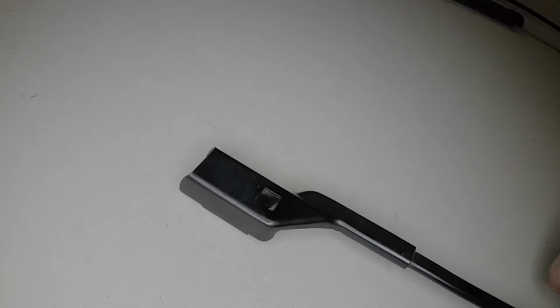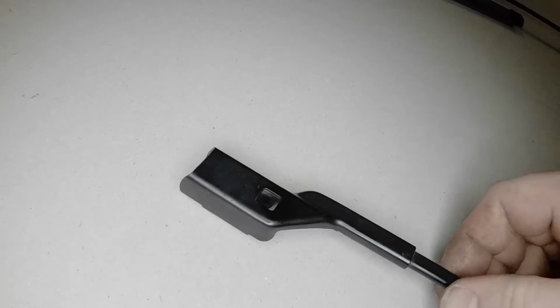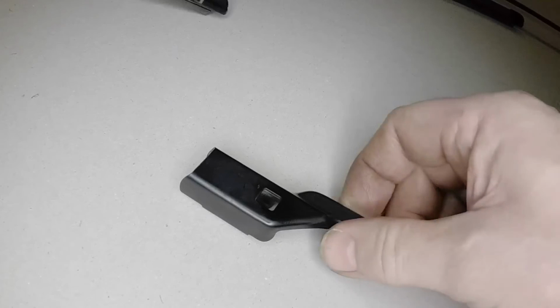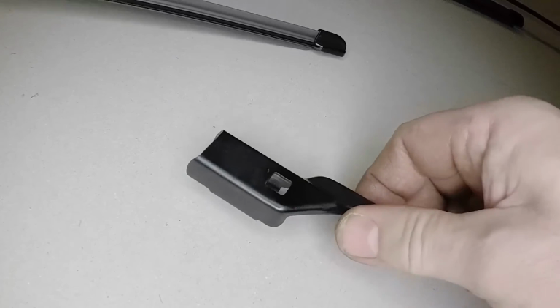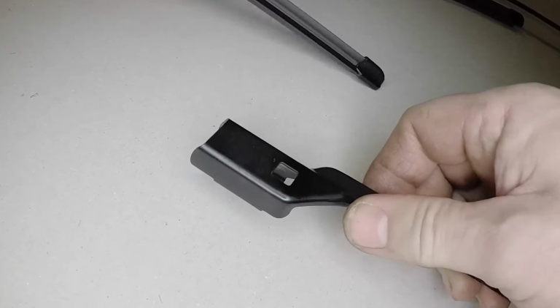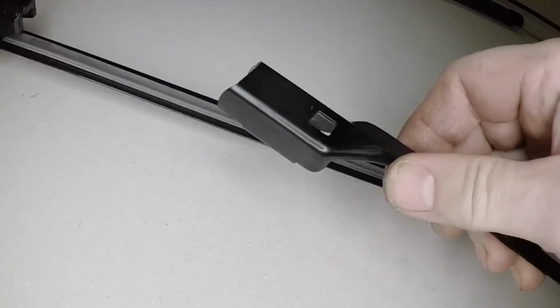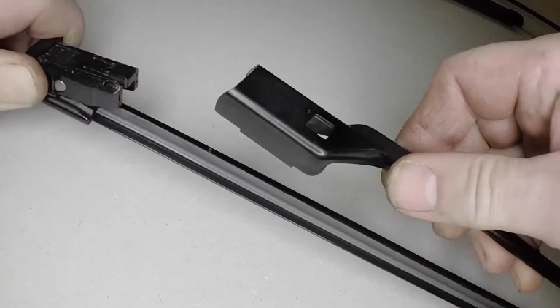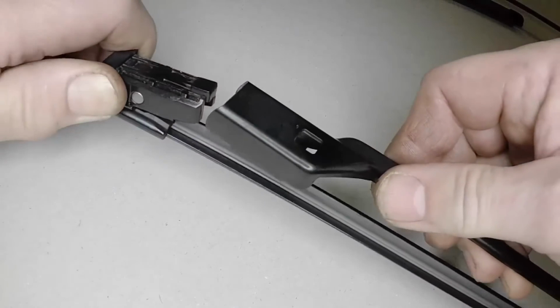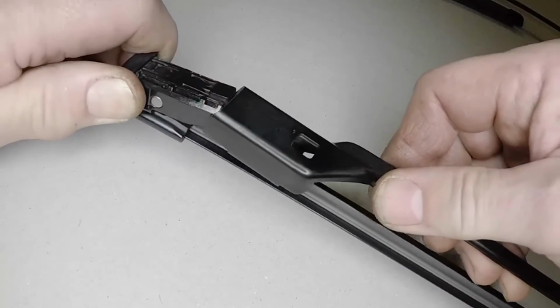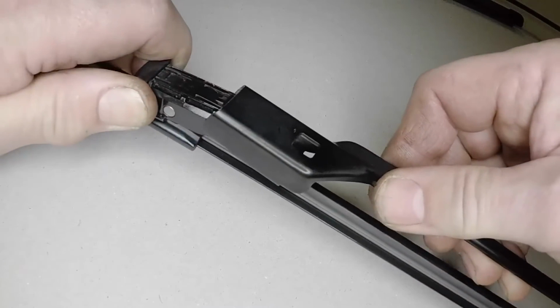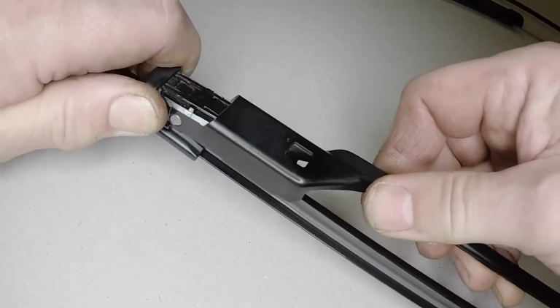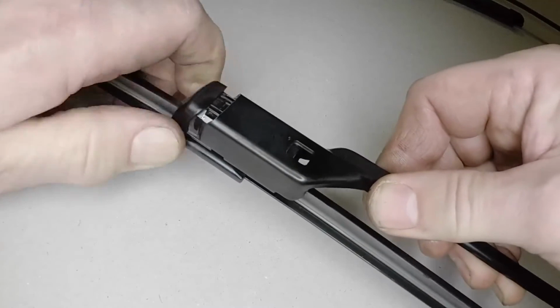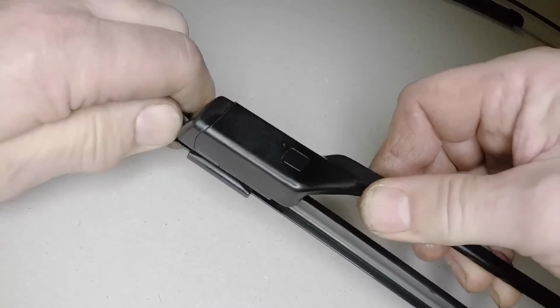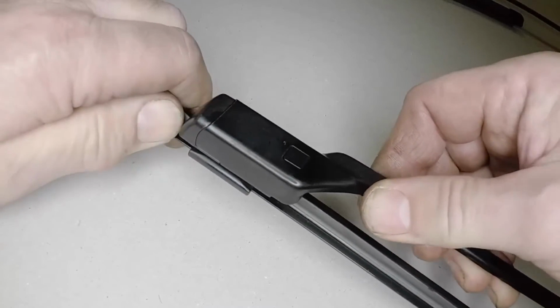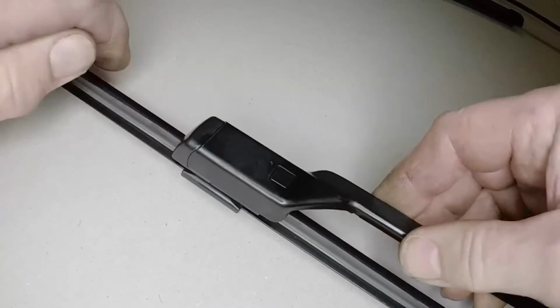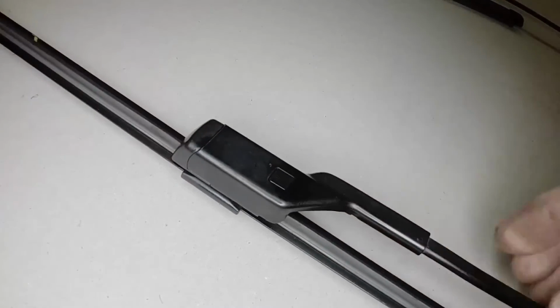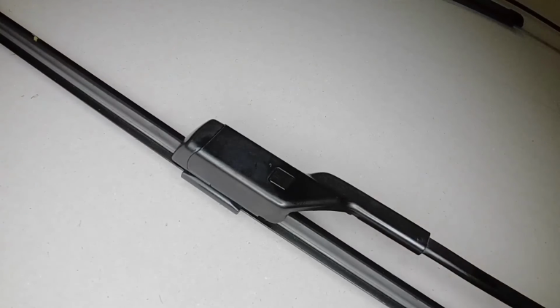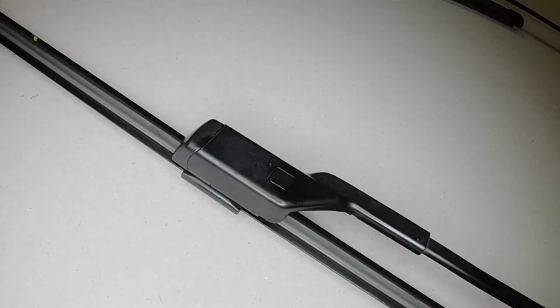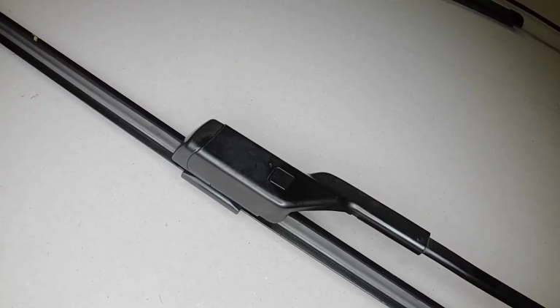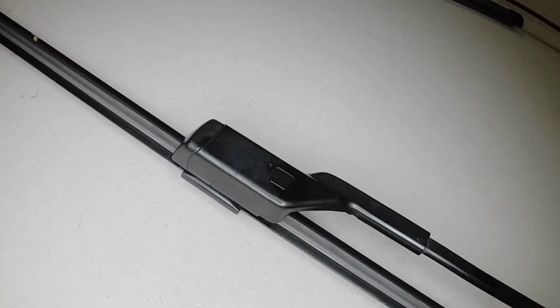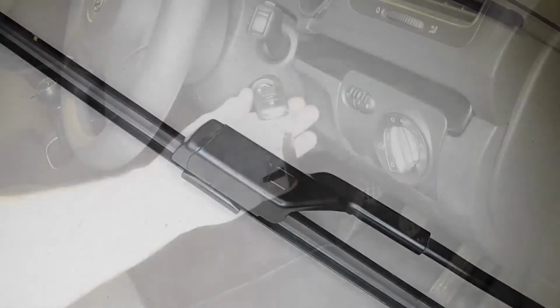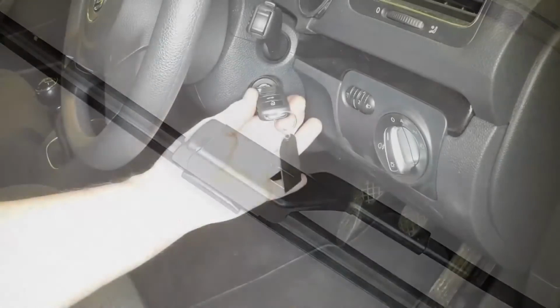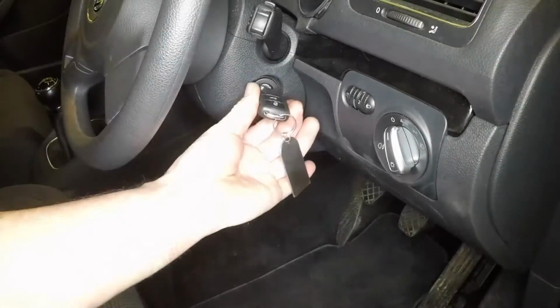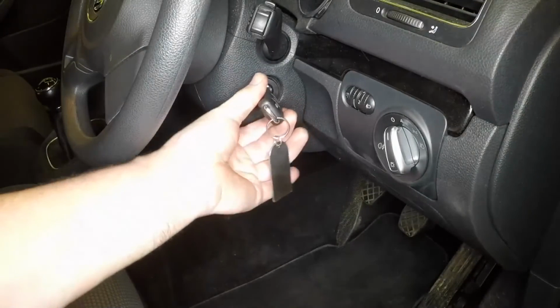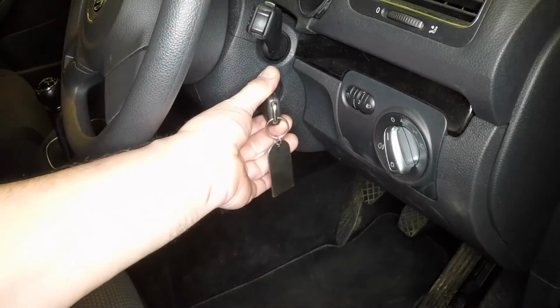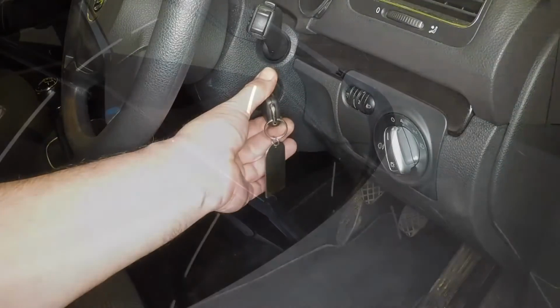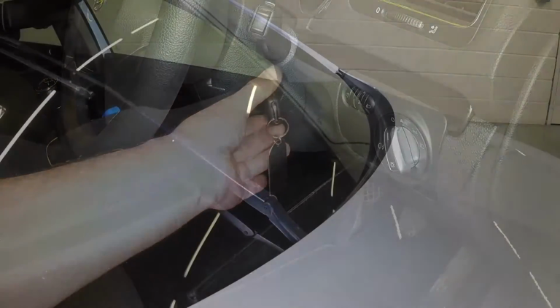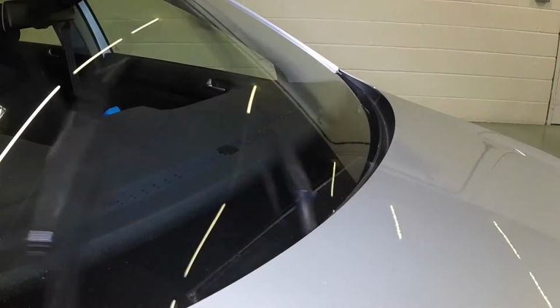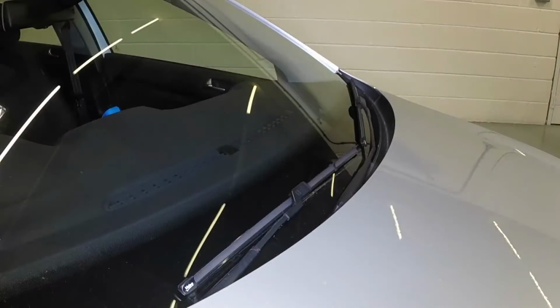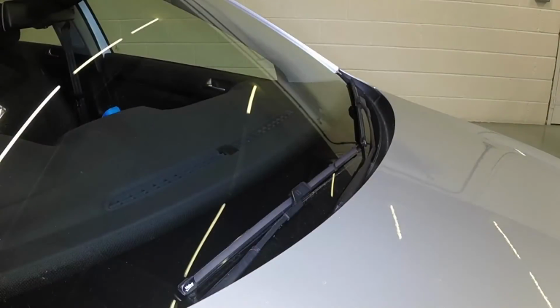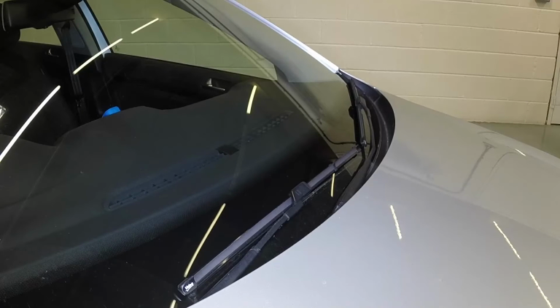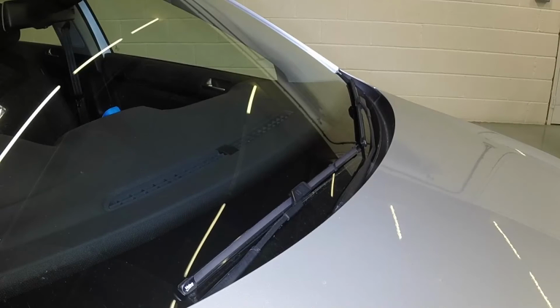Slide the new blade into the end of the arm until the button engages. Gently lower the blade to the screen. Turn the ignition on — the arm will return to the at-rest position.